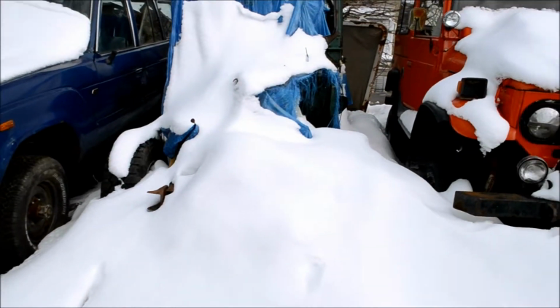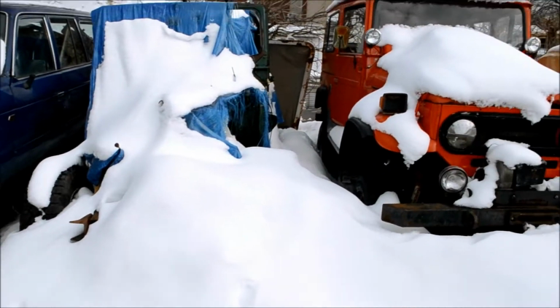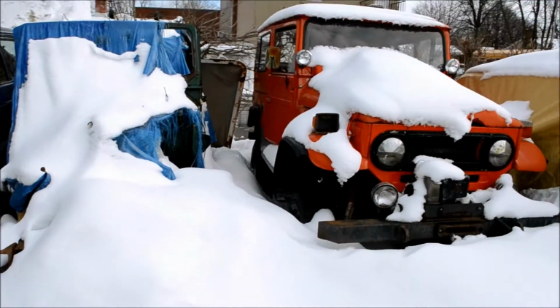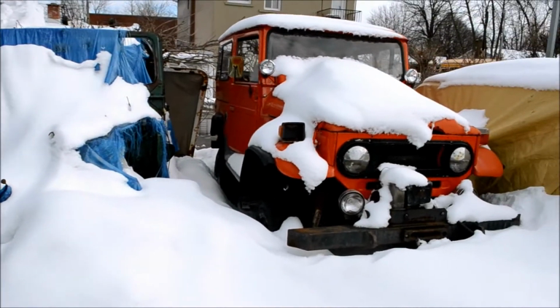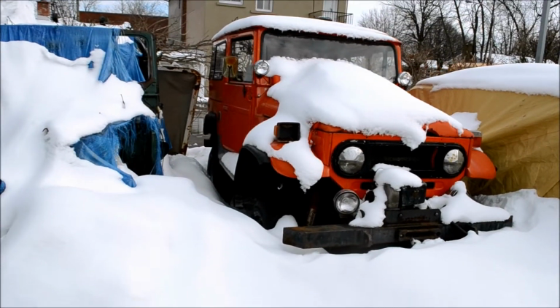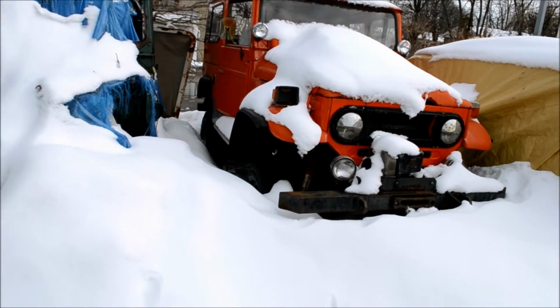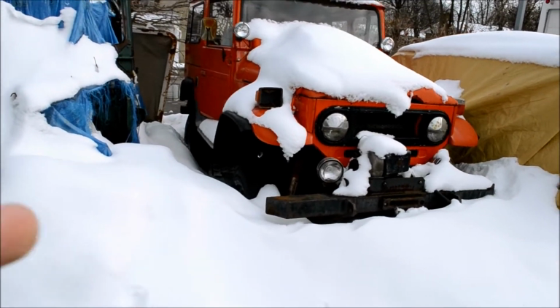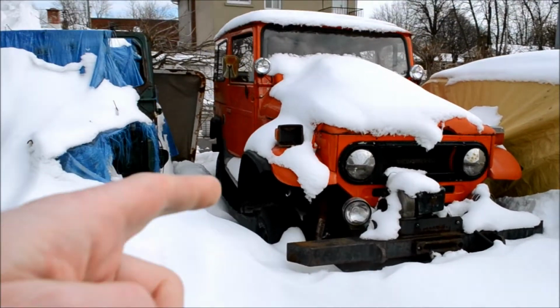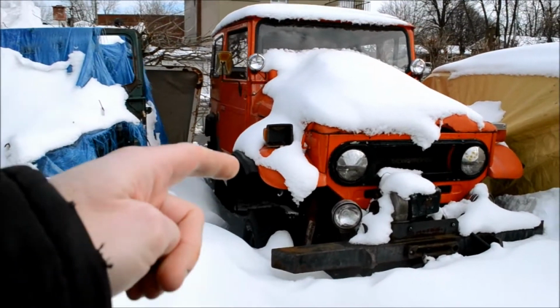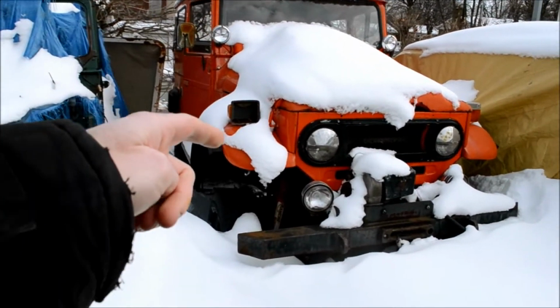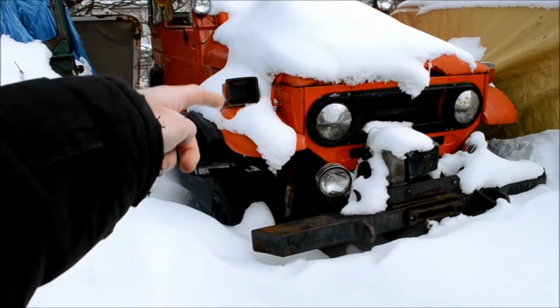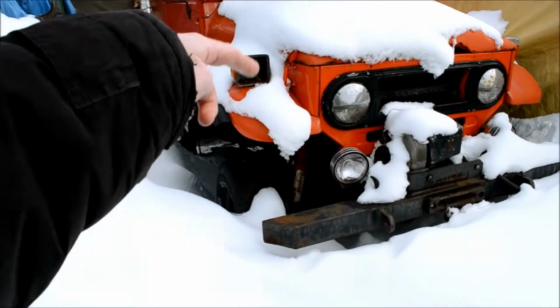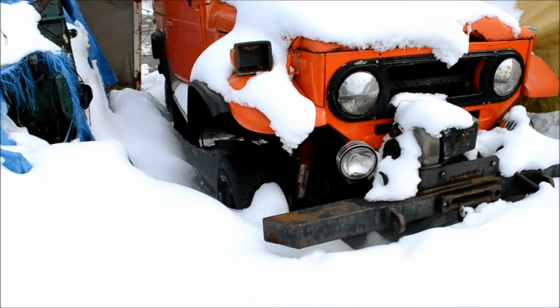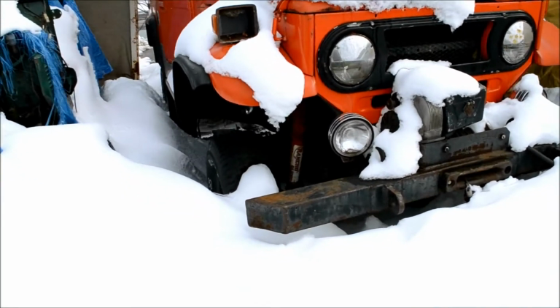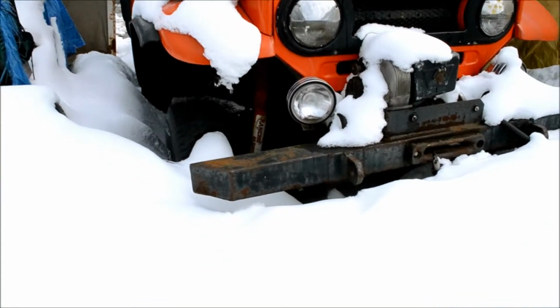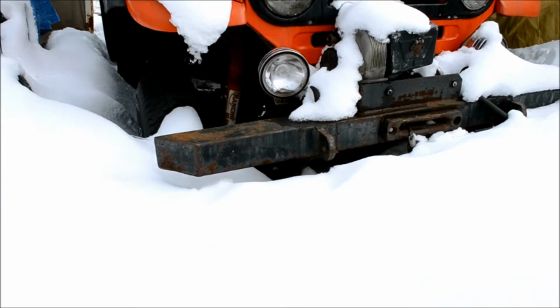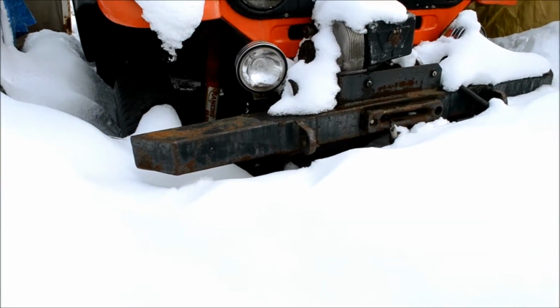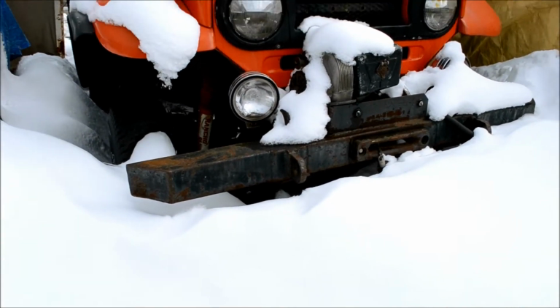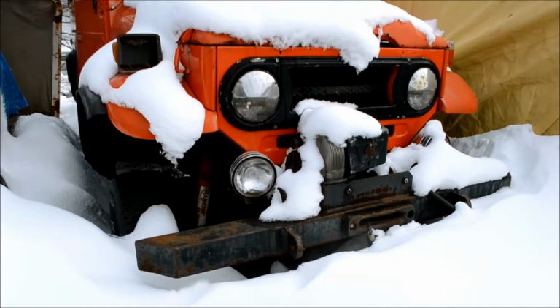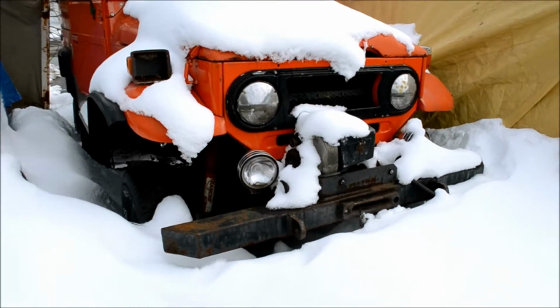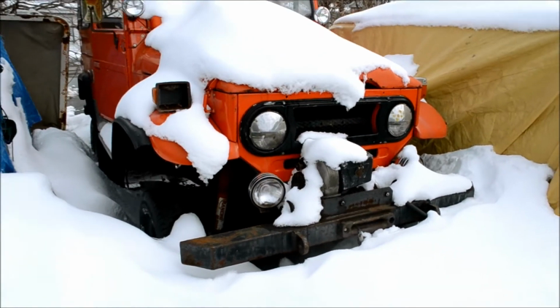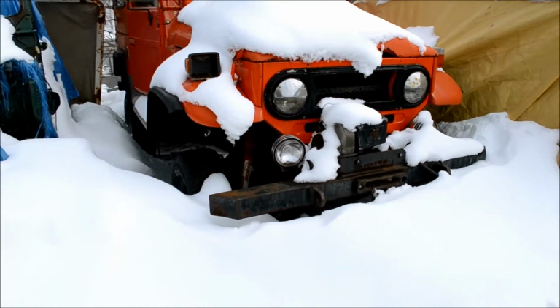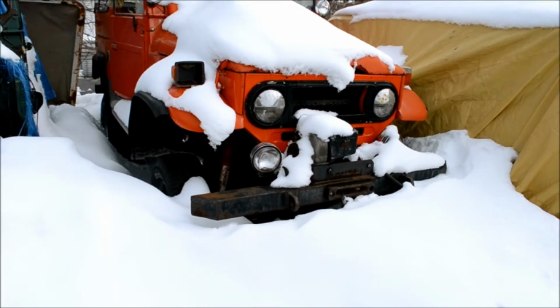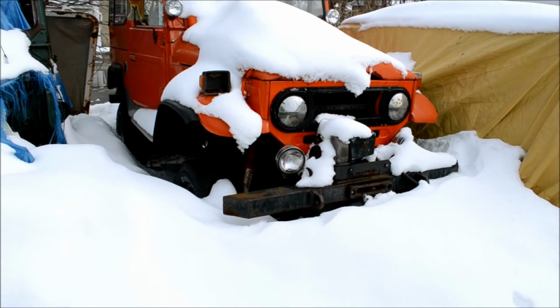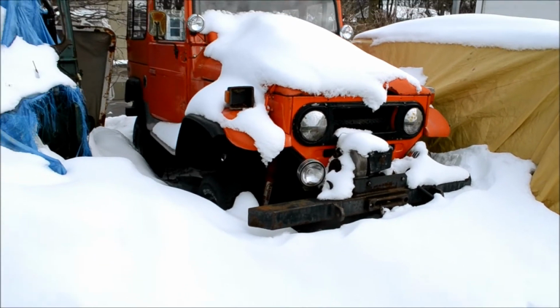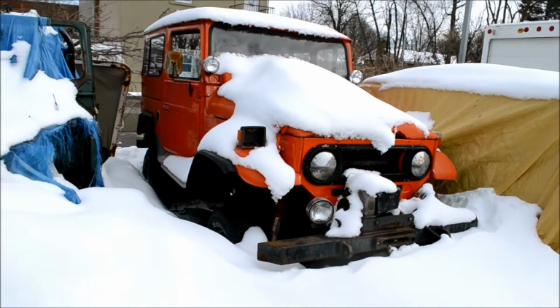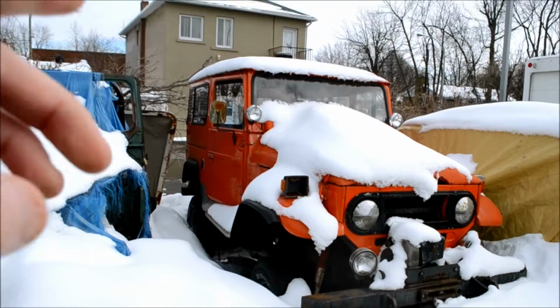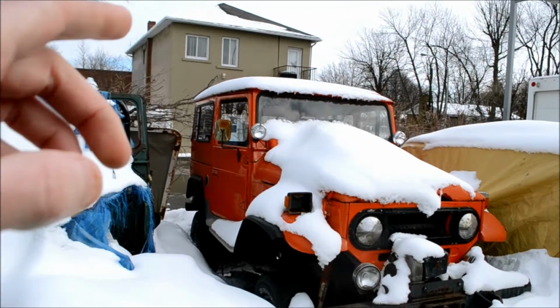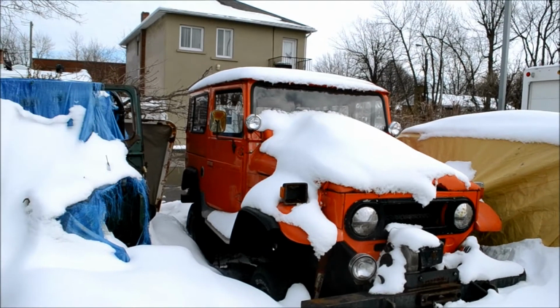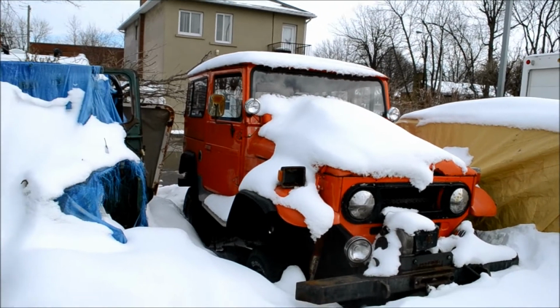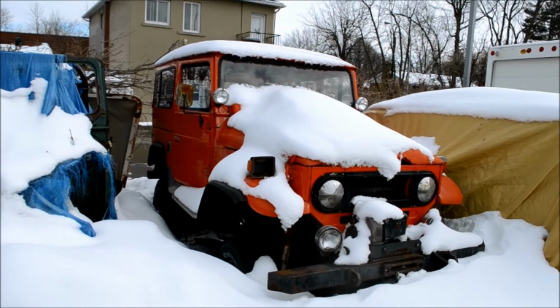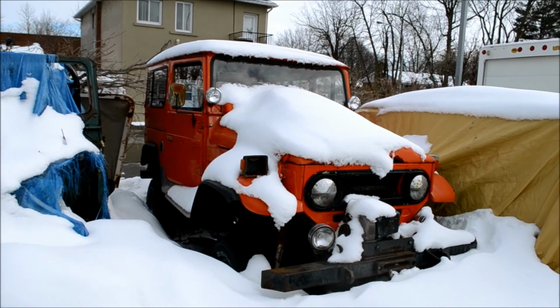And look at this here — it's got the mirror covers, I think, on the headlights. I like that with the spotlights, nice touch, just like a Jeep.